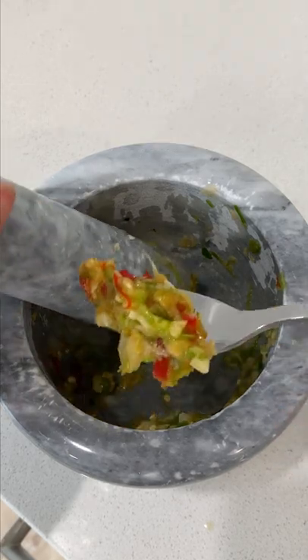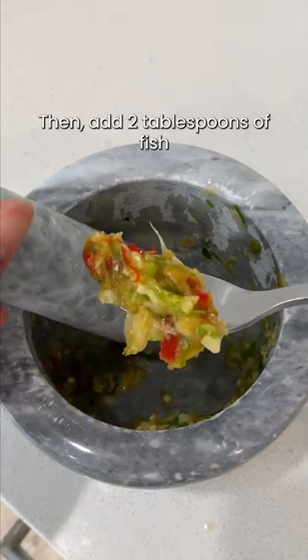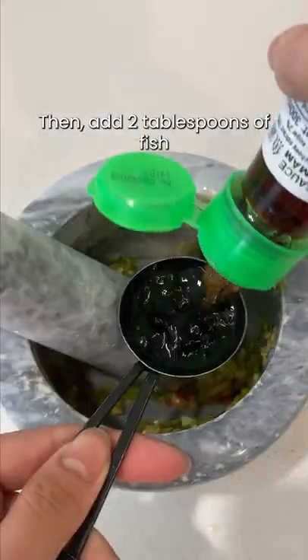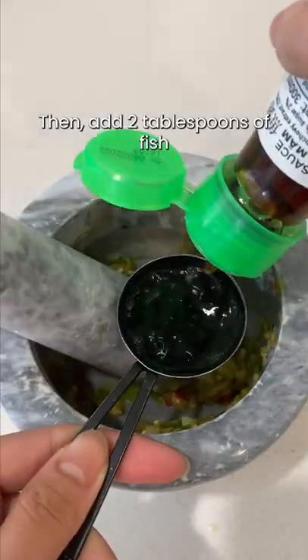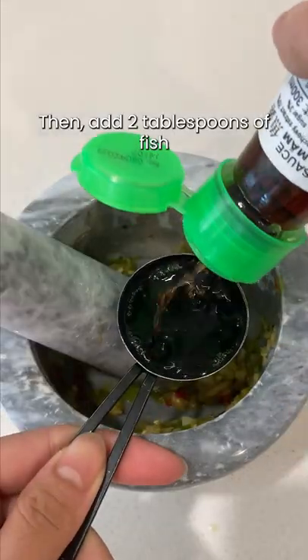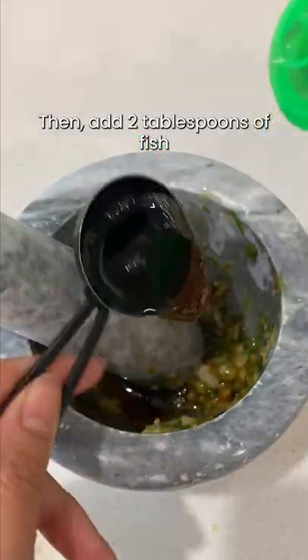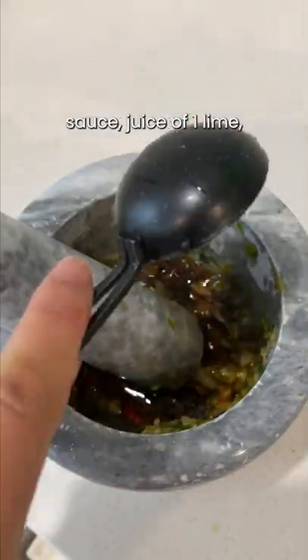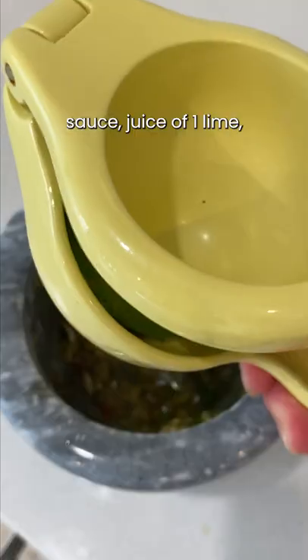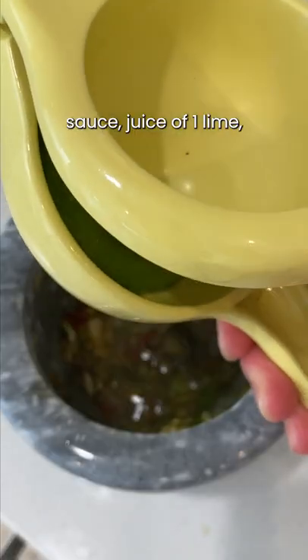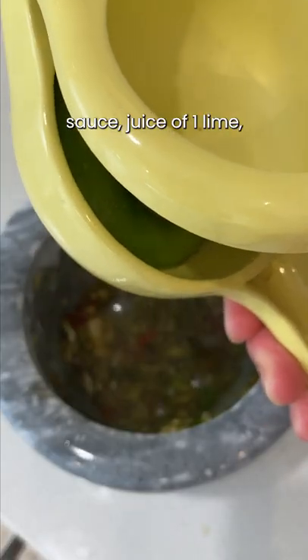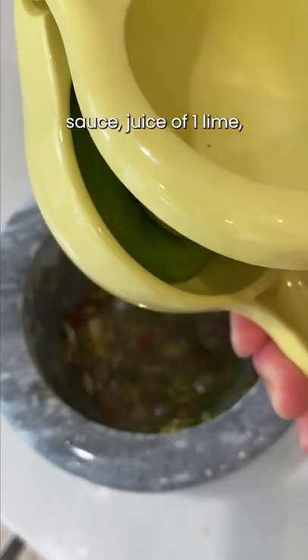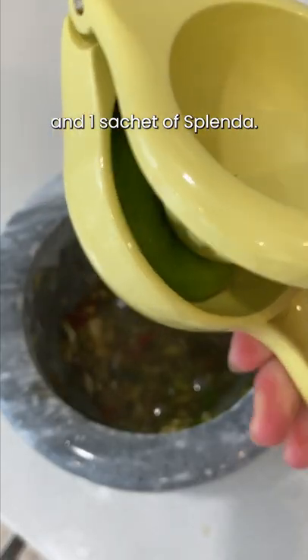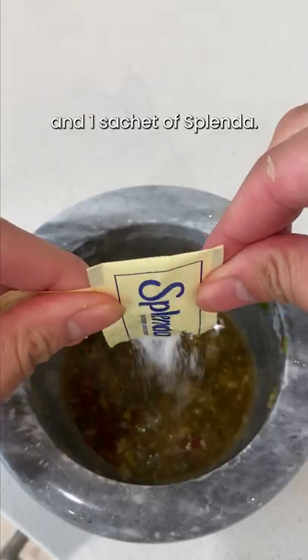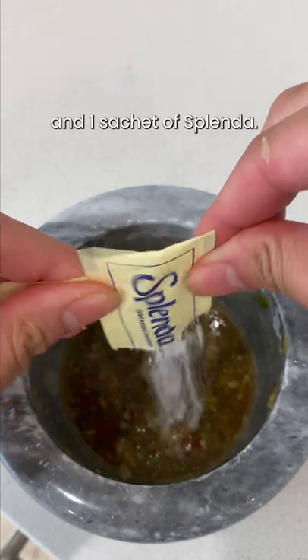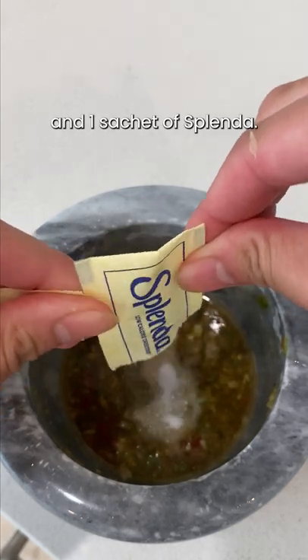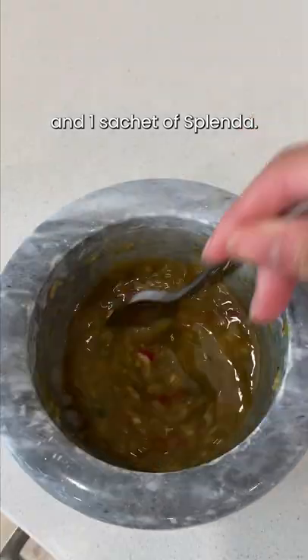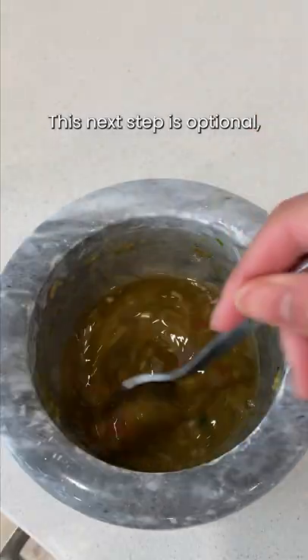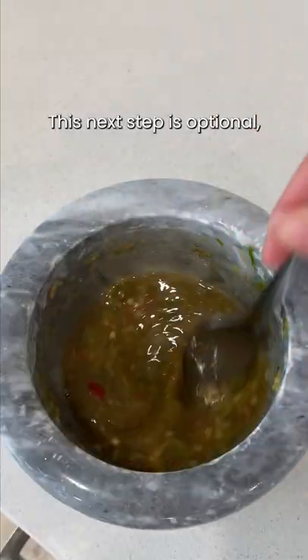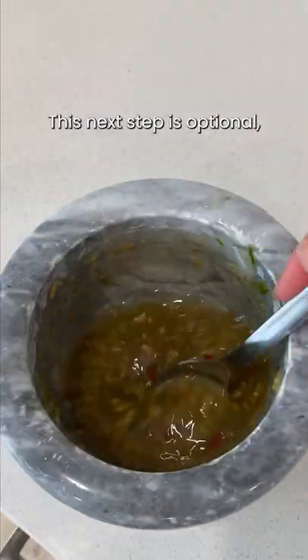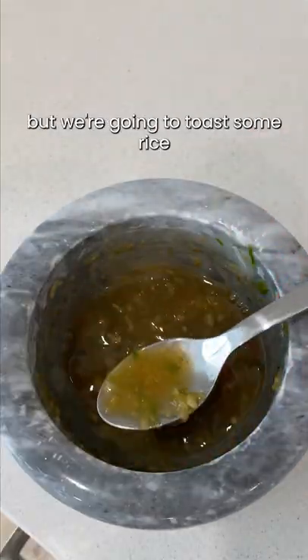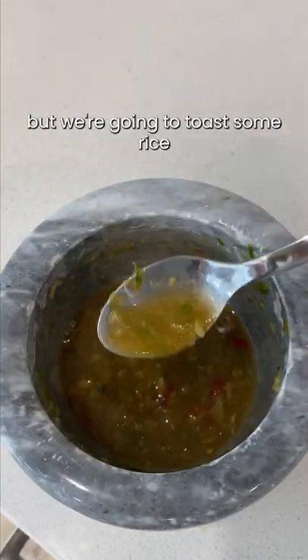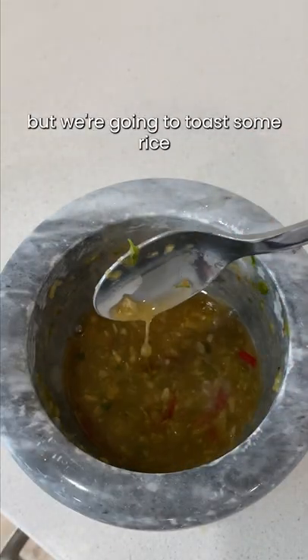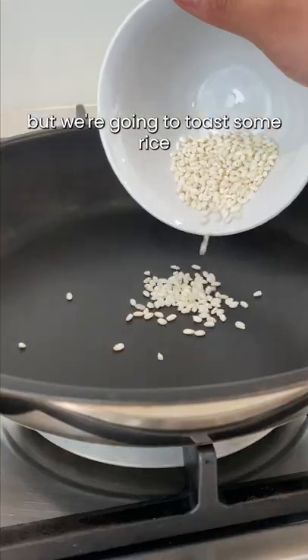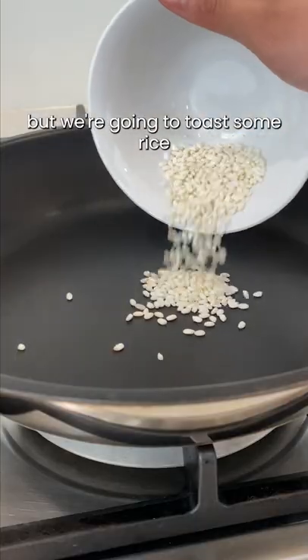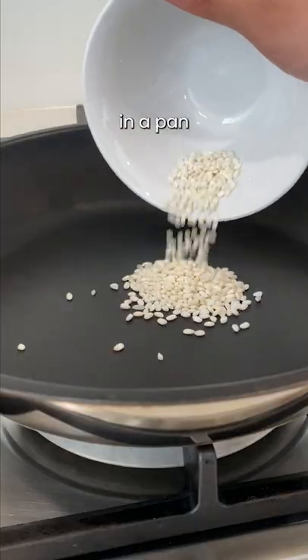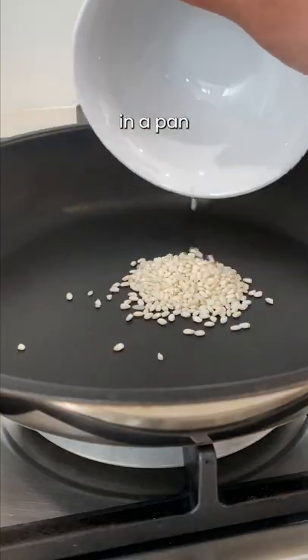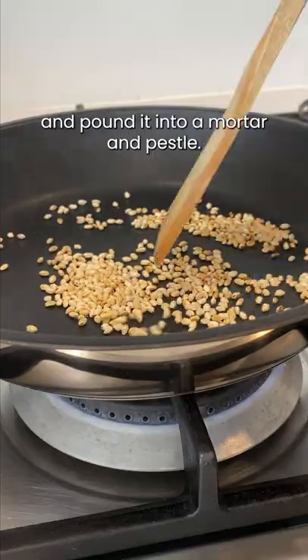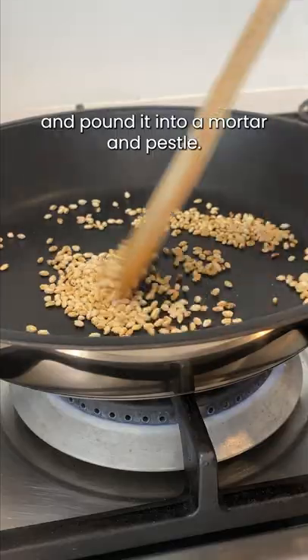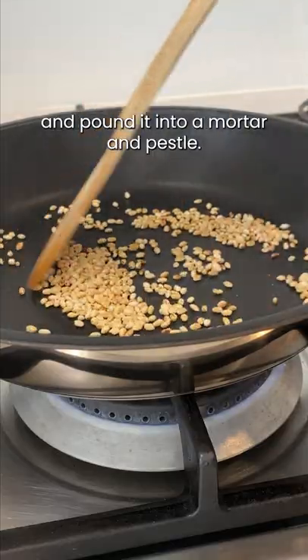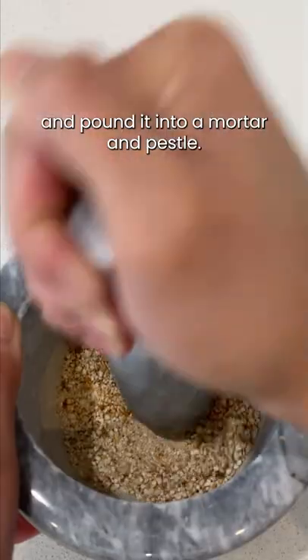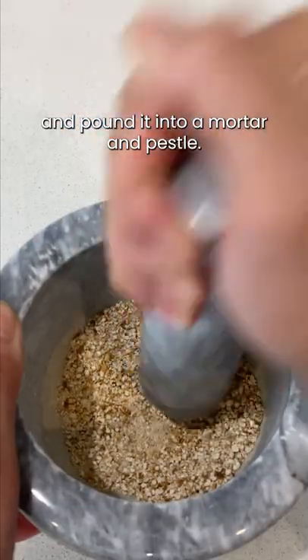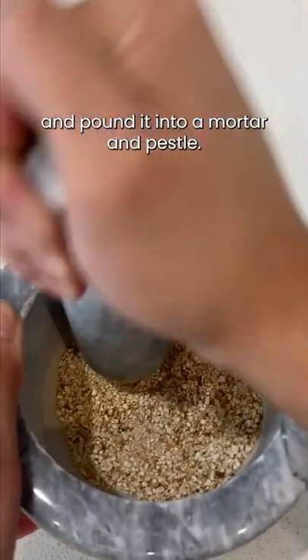Then add two tablespoons of fish sauce, juice of one lime, and one sachet of Splenda. This next step is optional, but we're going to toast some rice in a pan and pound it in a mortar and pestle.